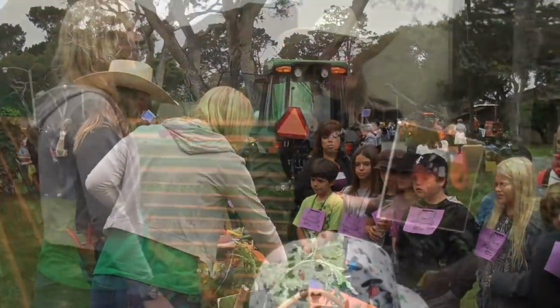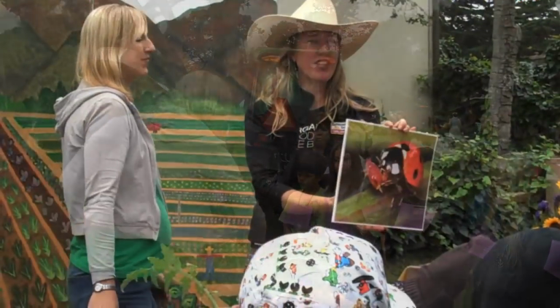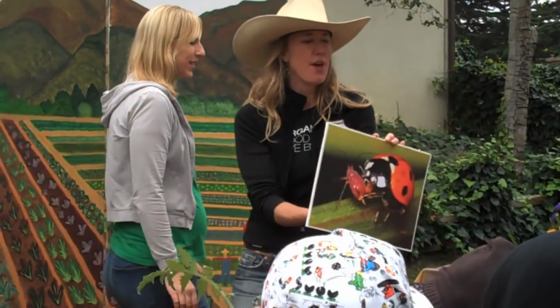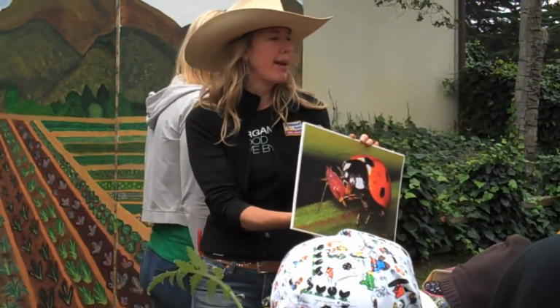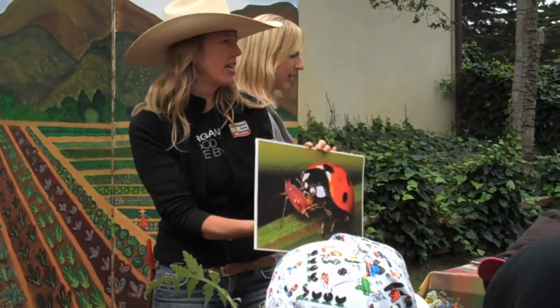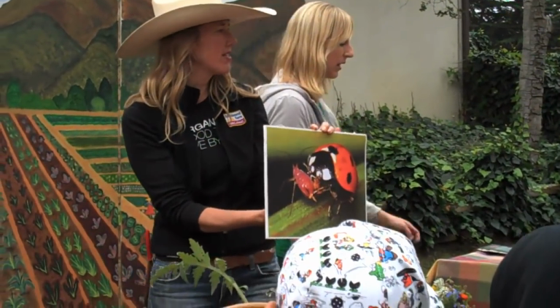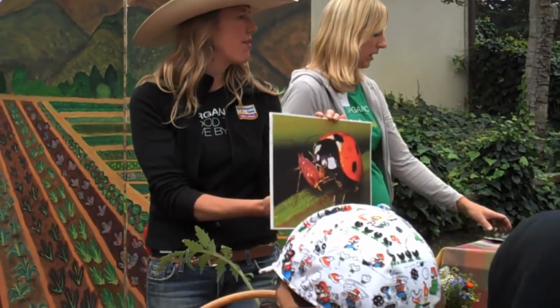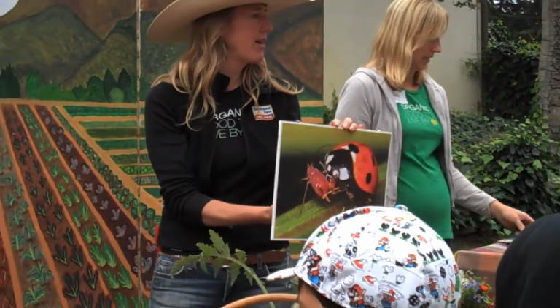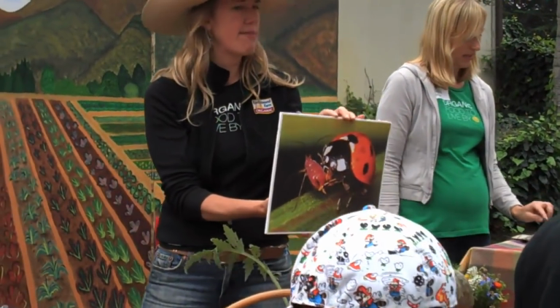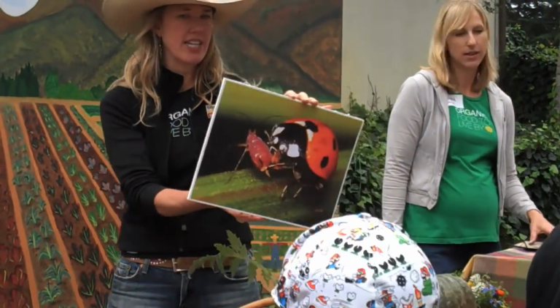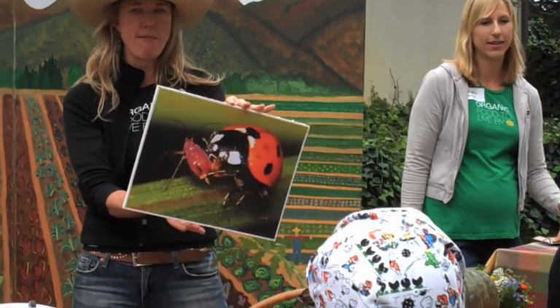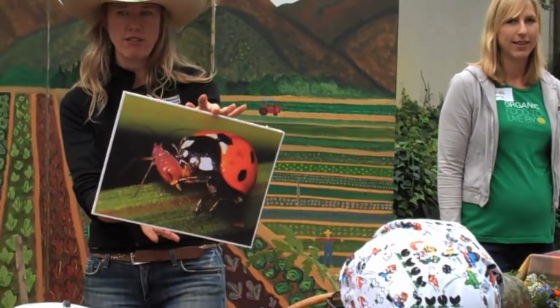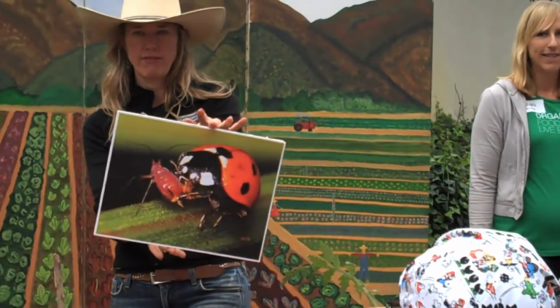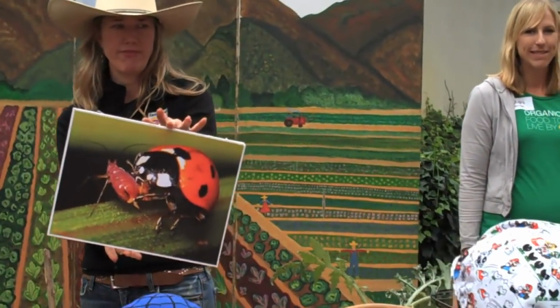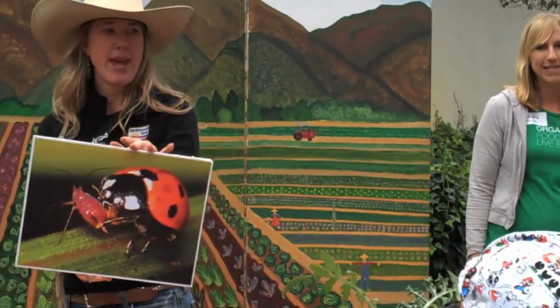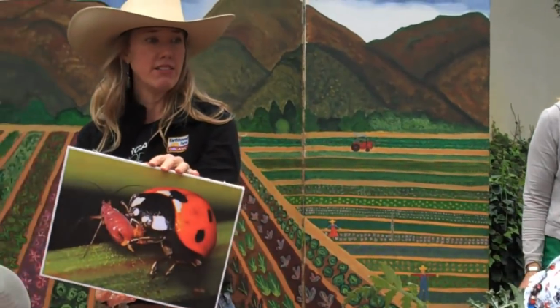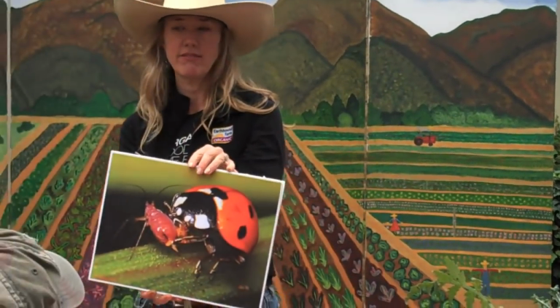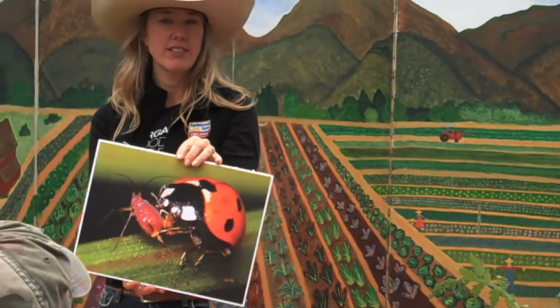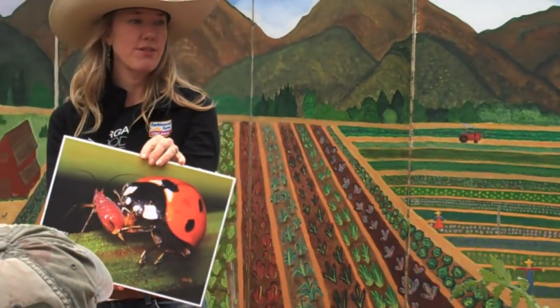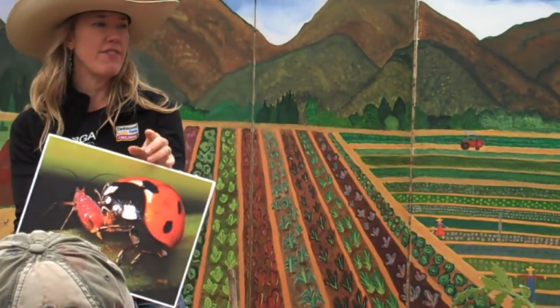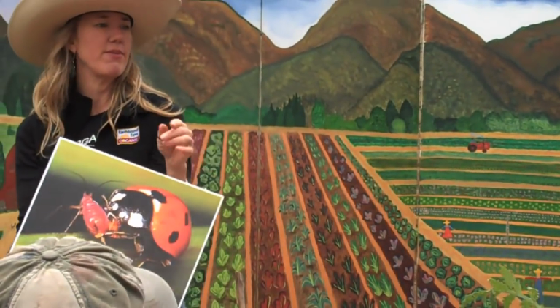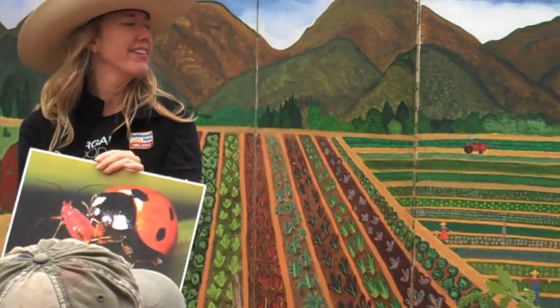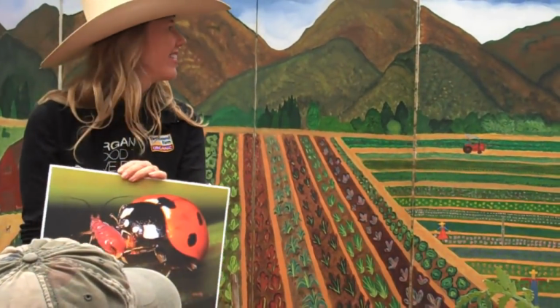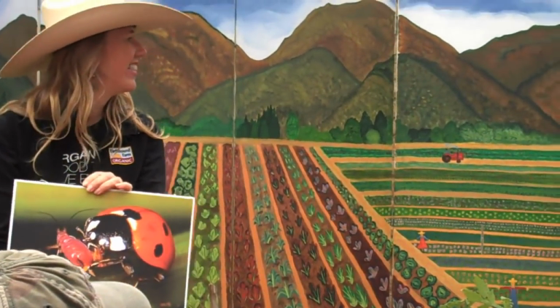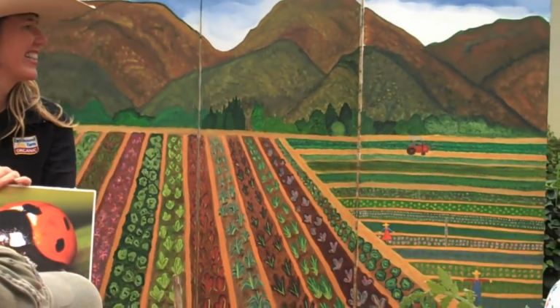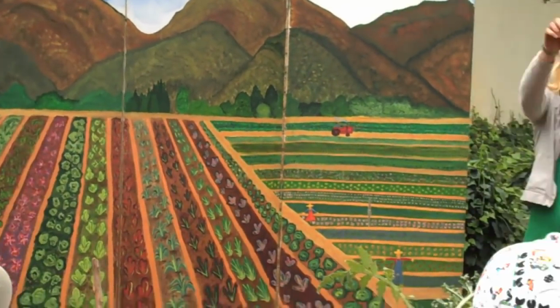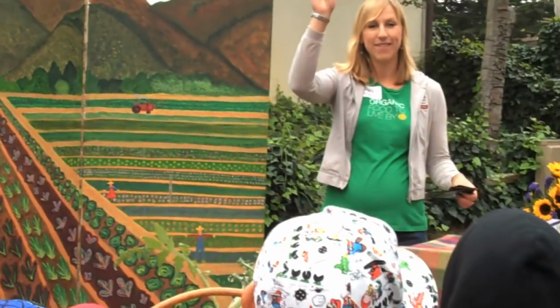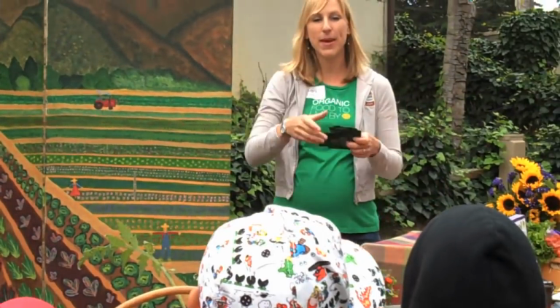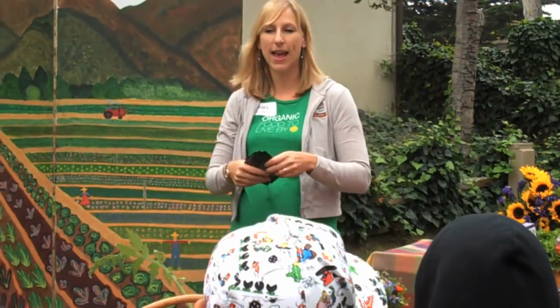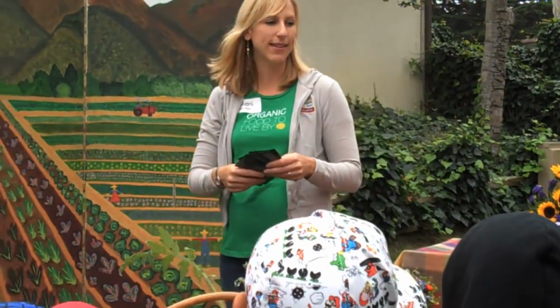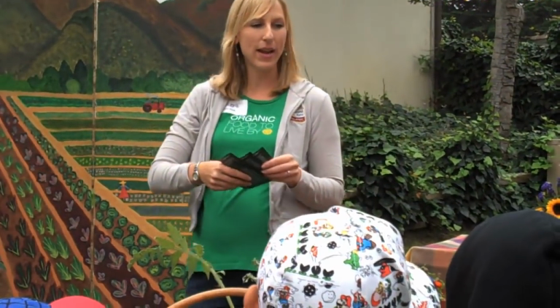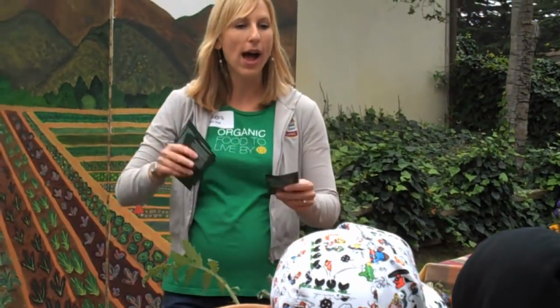Do you think male ladybugs or female ladybugs can eat more? Female. And does anybody know why?